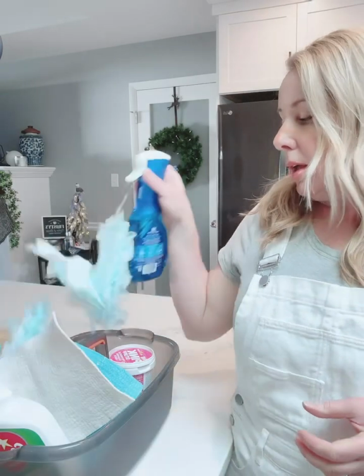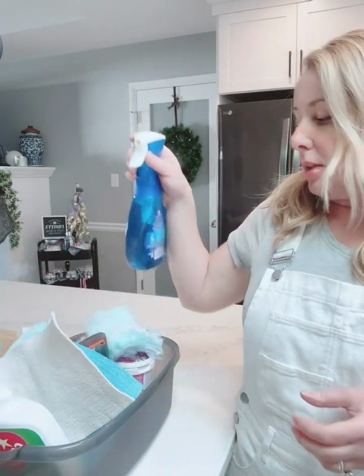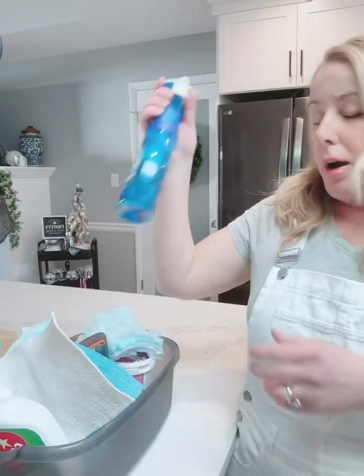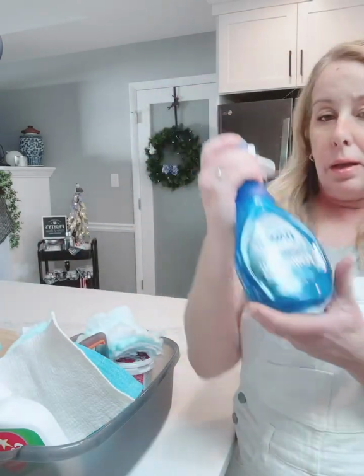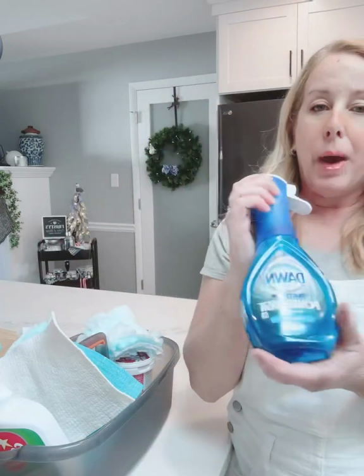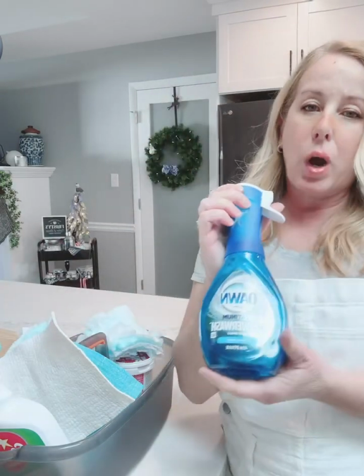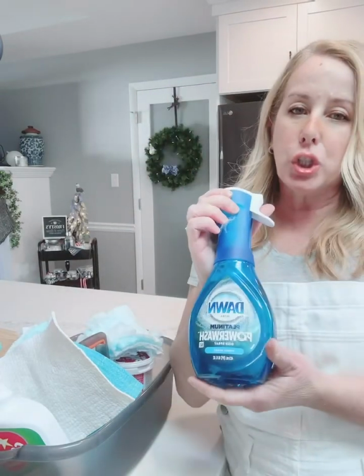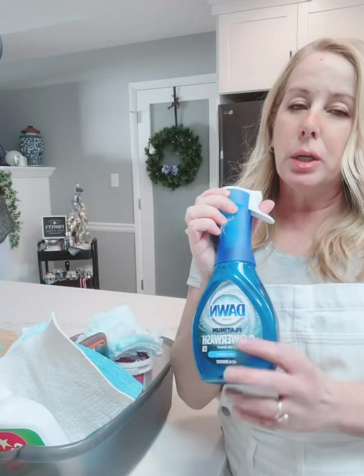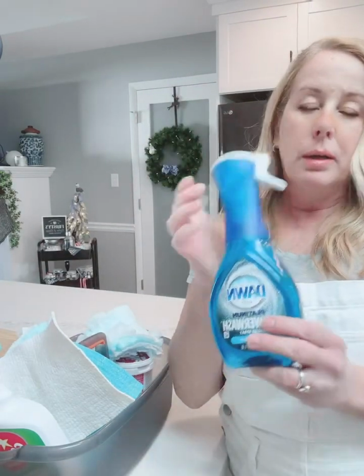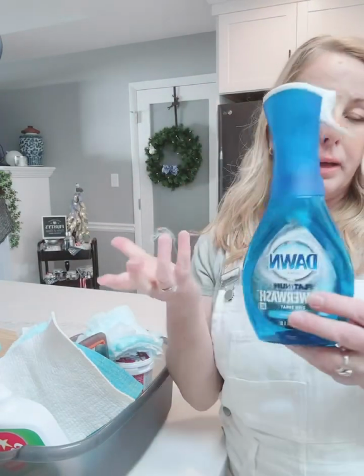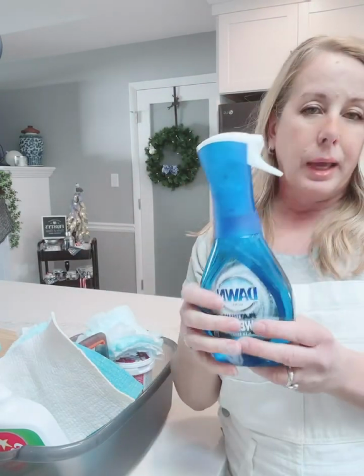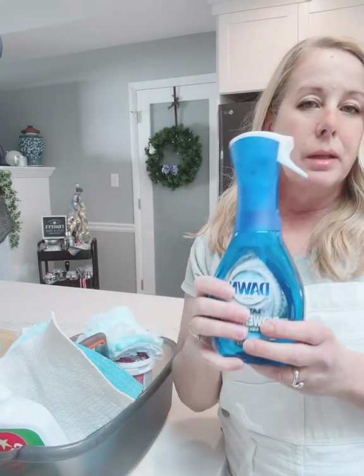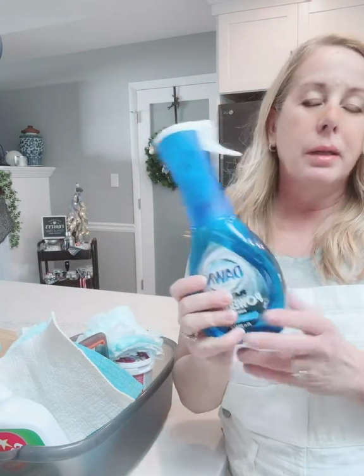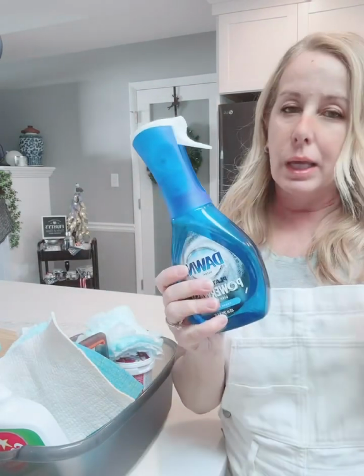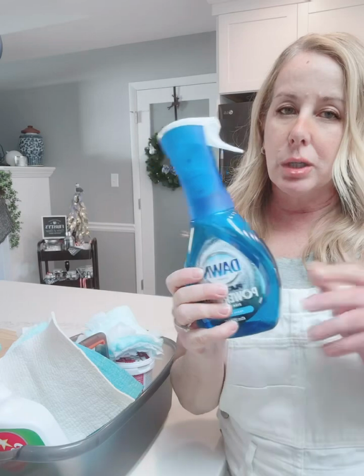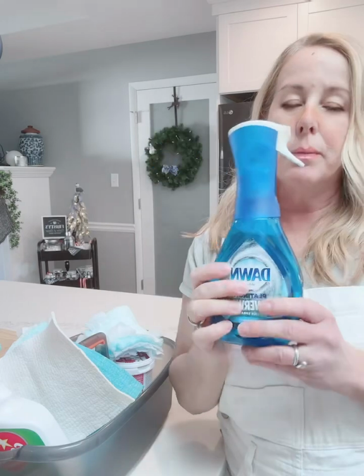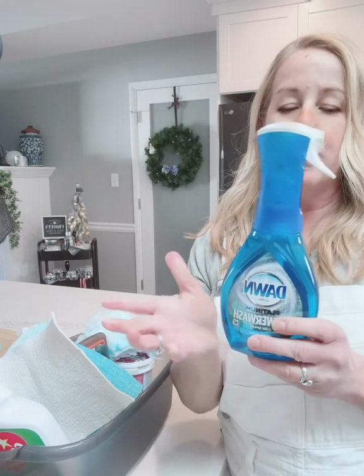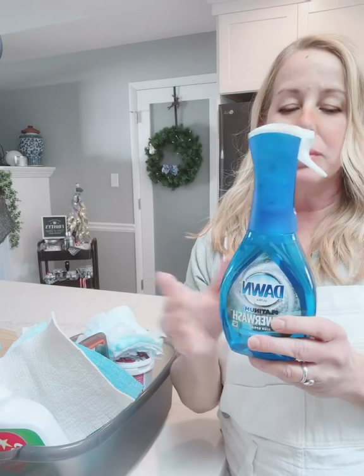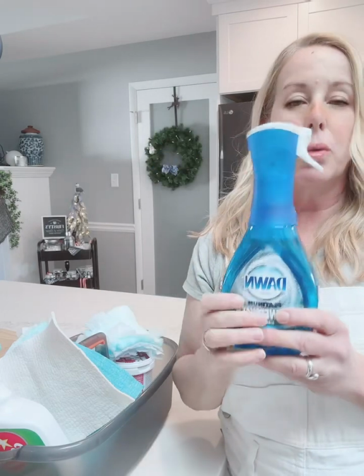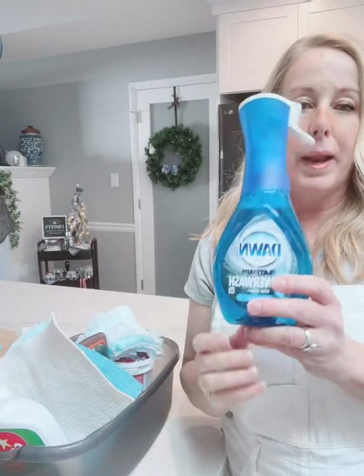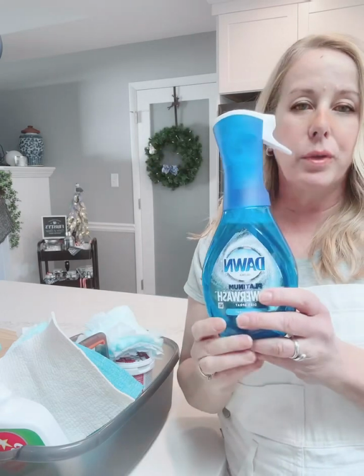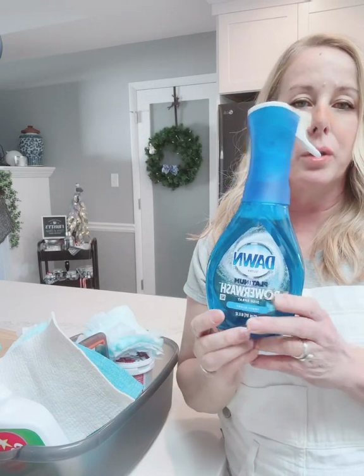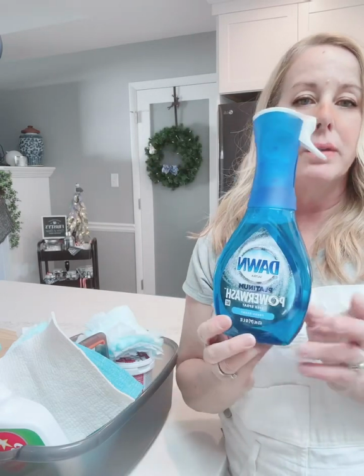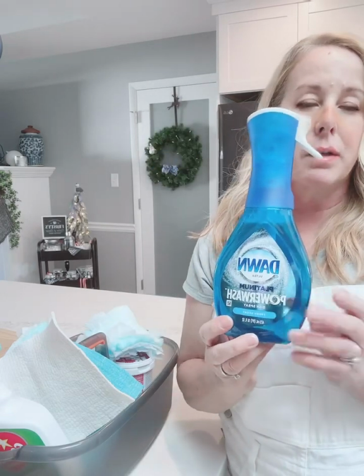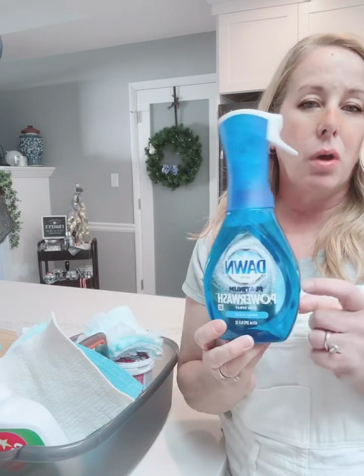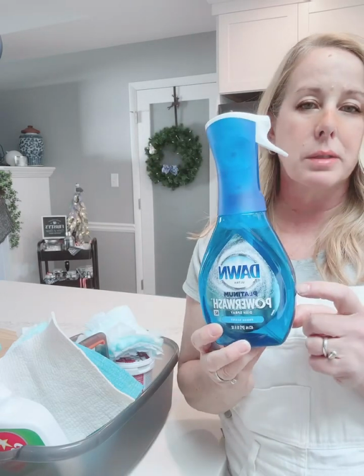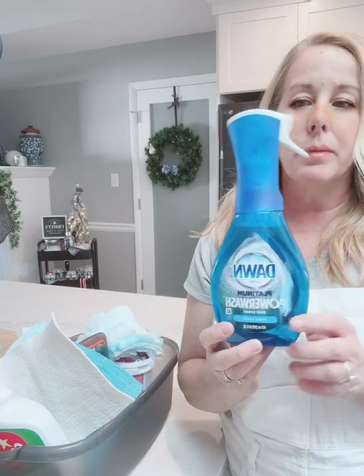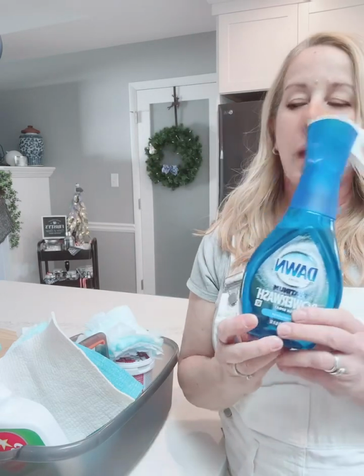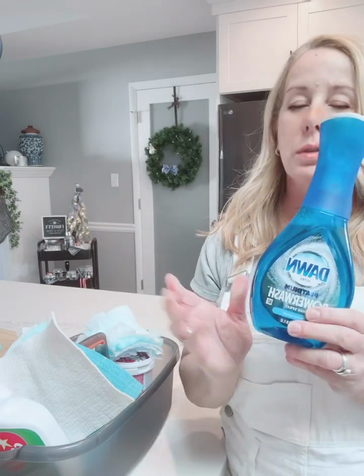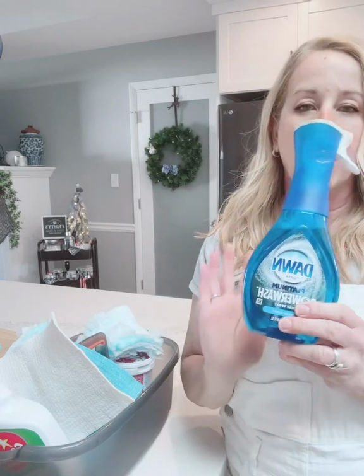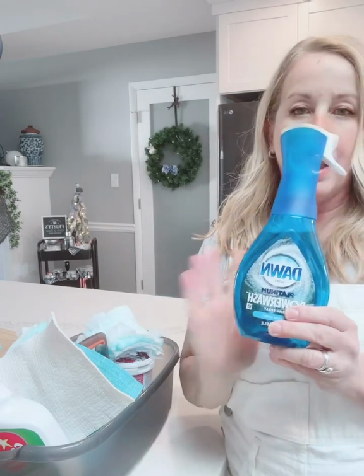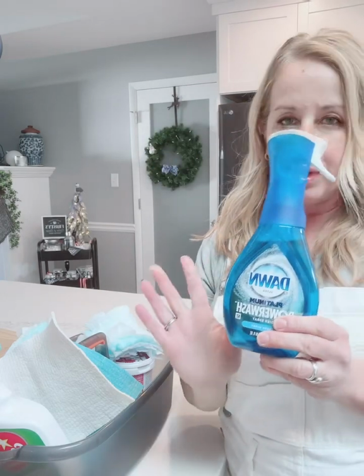Dawn Power Wash — again, kitchen, bathrooms, what-have-you. This stuff is awesome. I use it on everything.